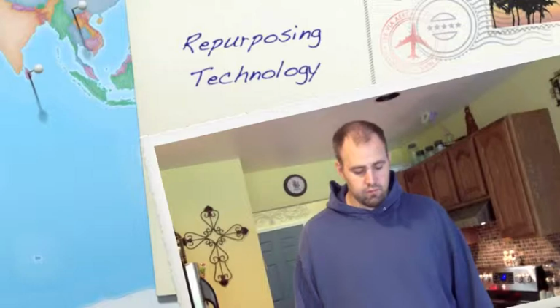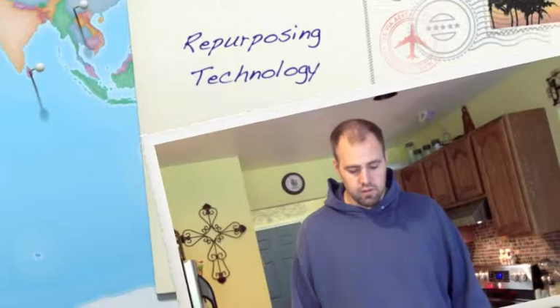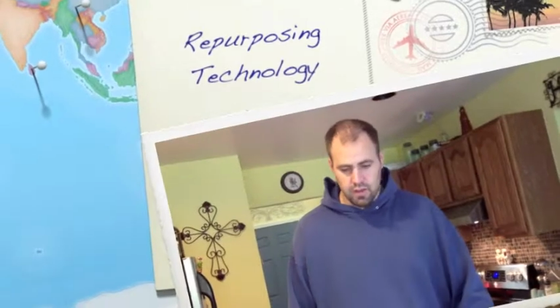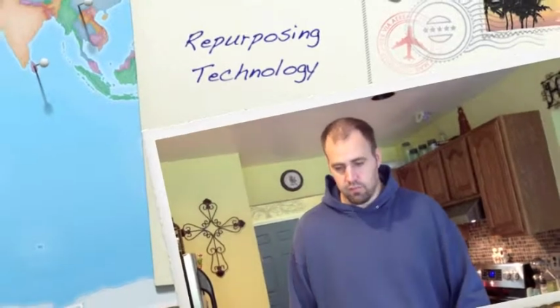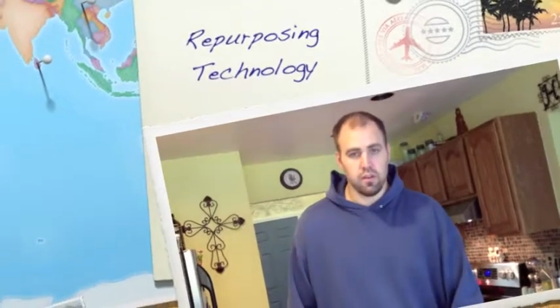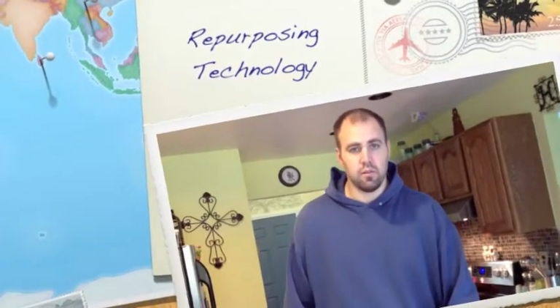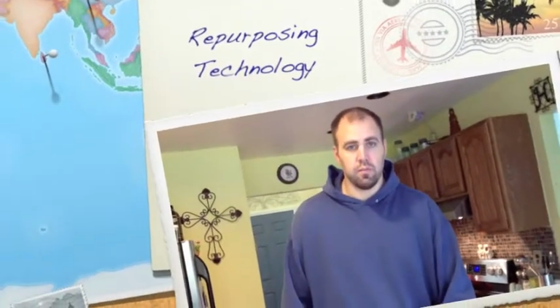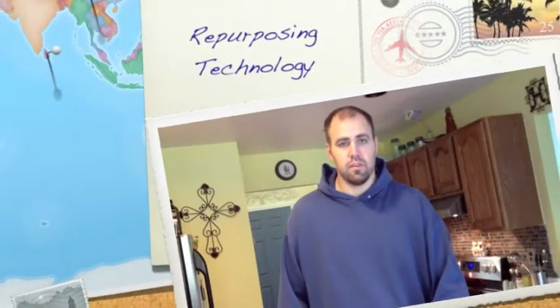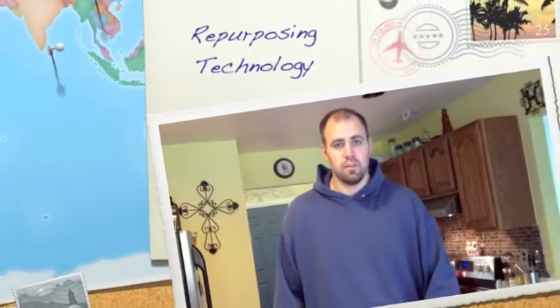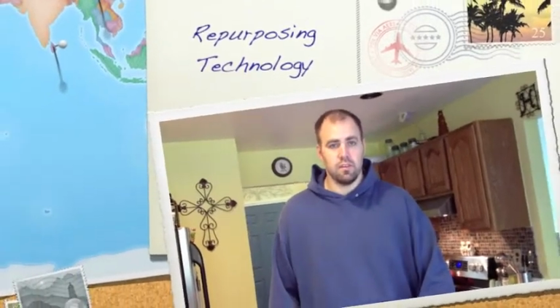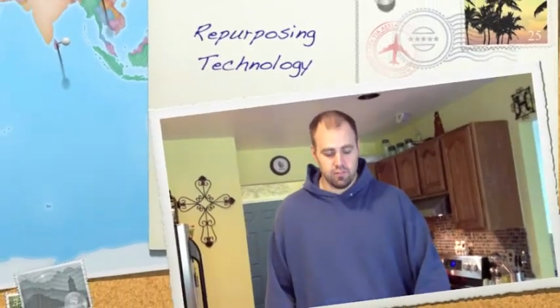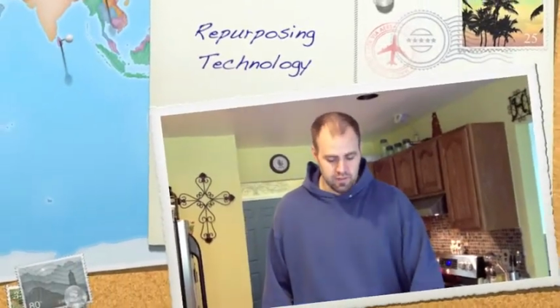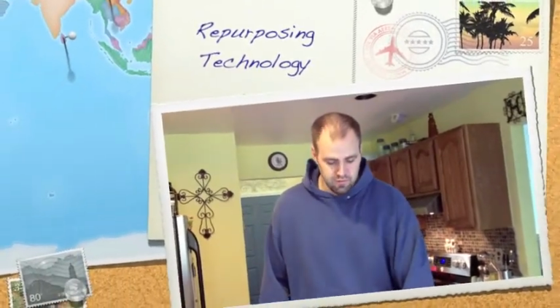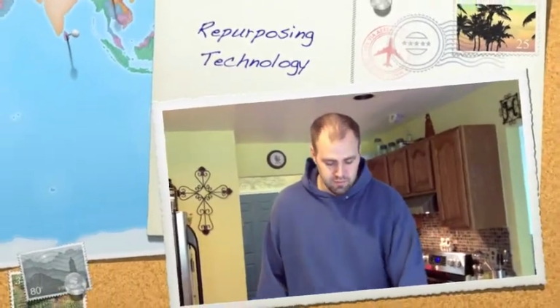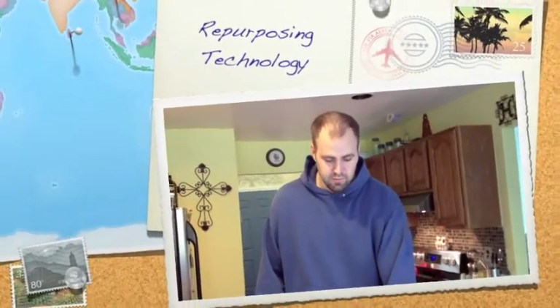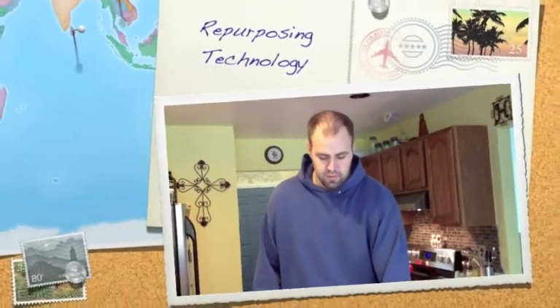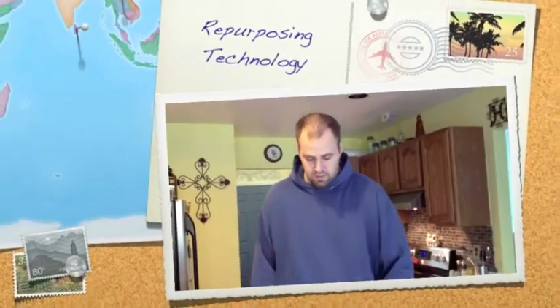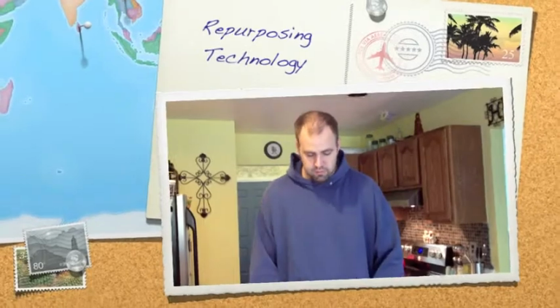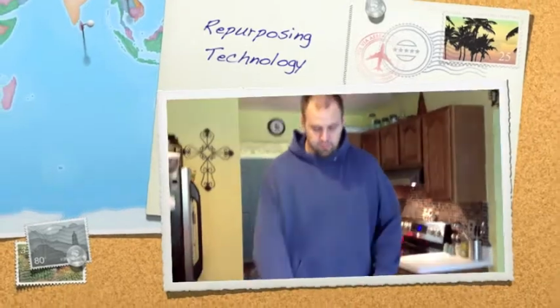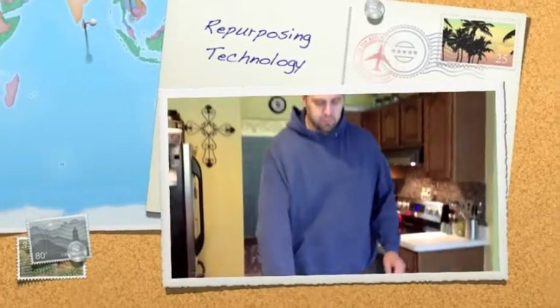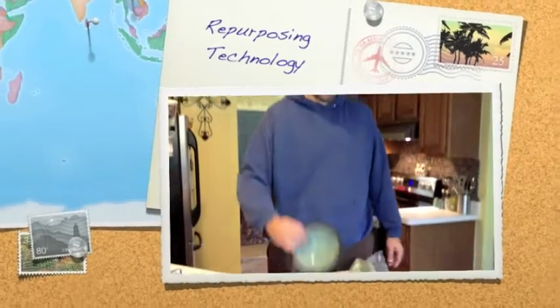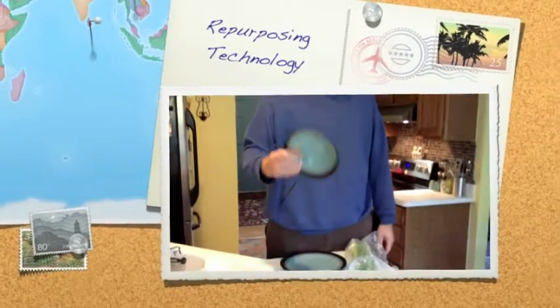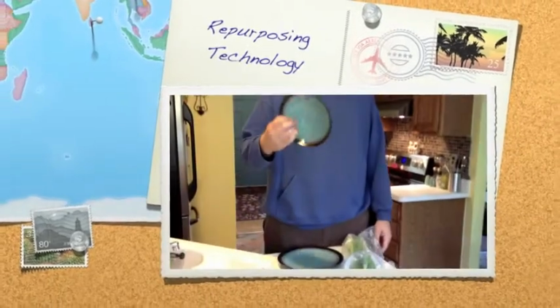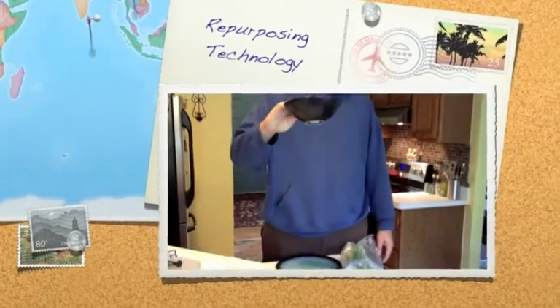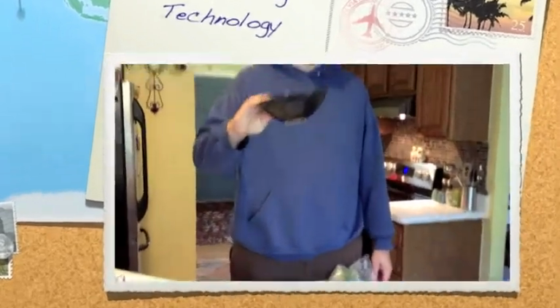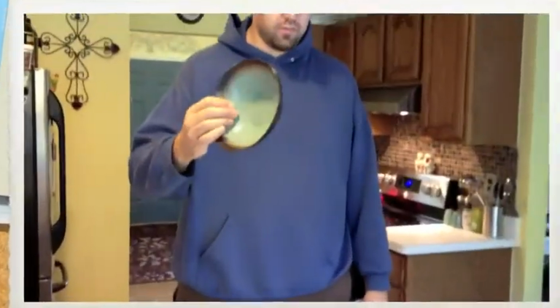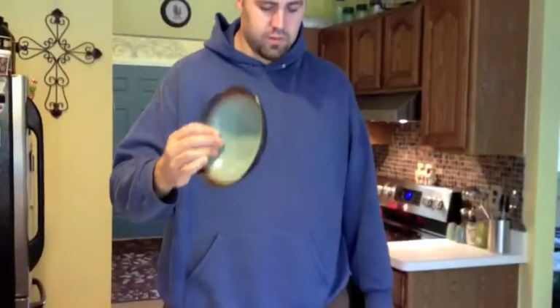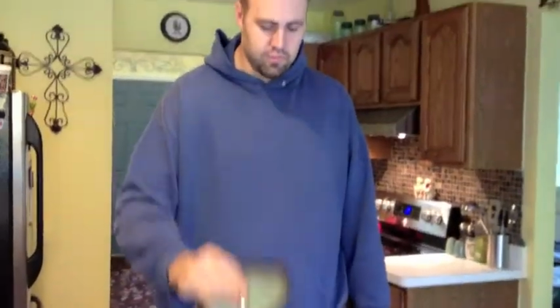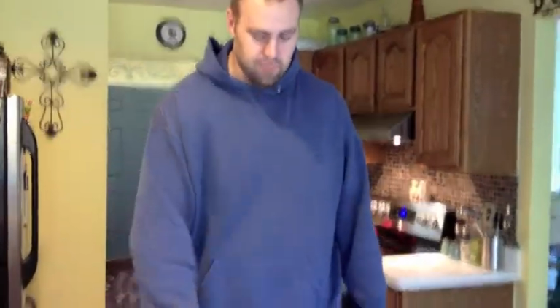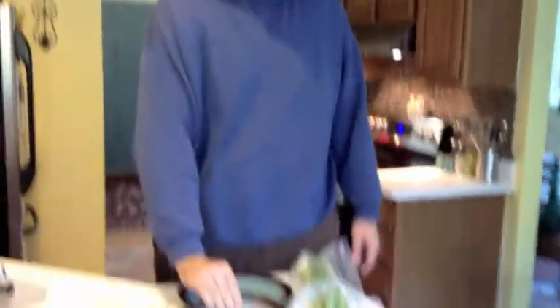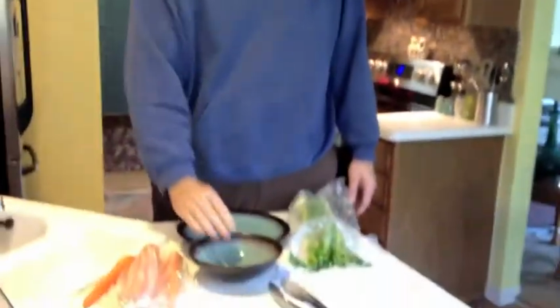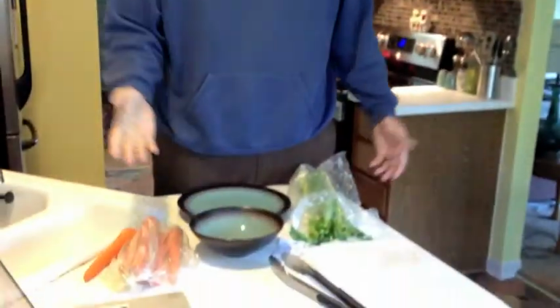My name is Jordan. I am doing the repurposing exercise and videotaping it. My wife picked out a regular sized bowl — this is the one we use pretty much for everything.